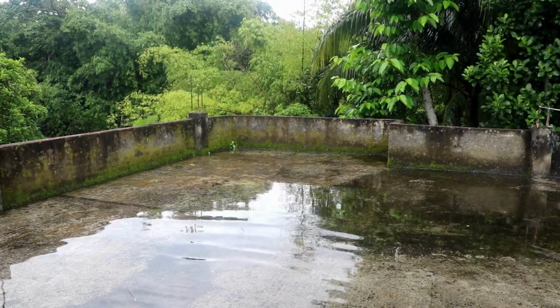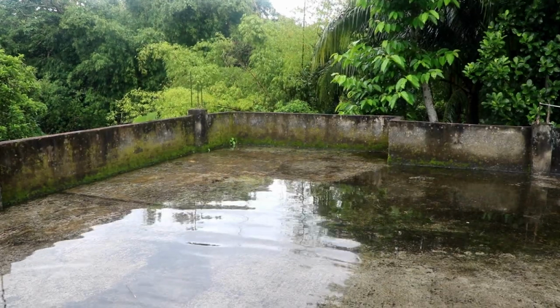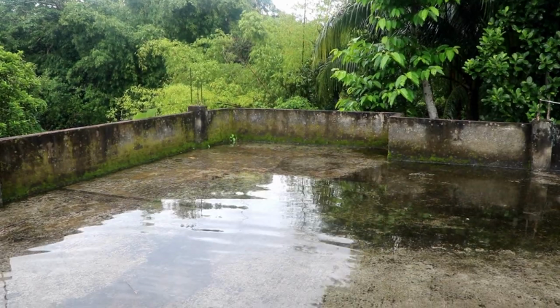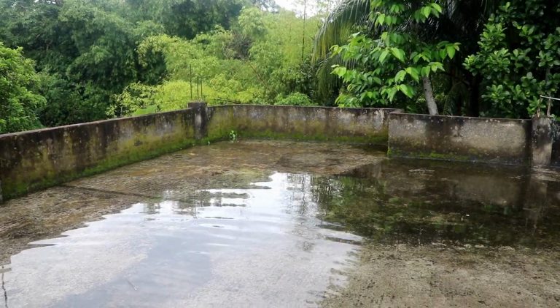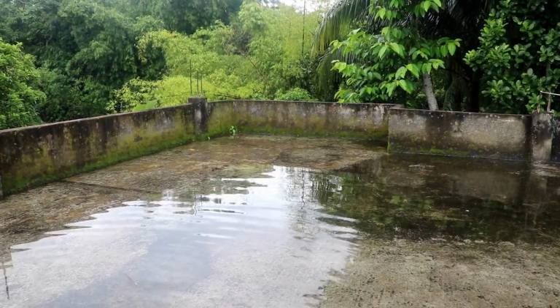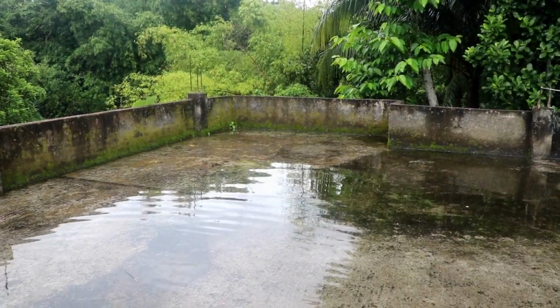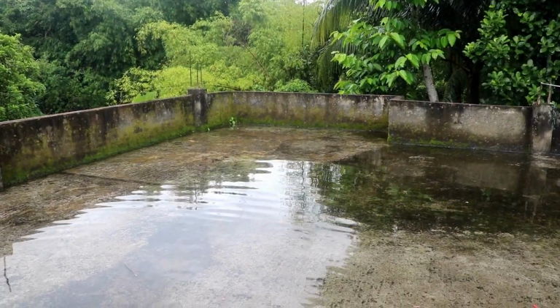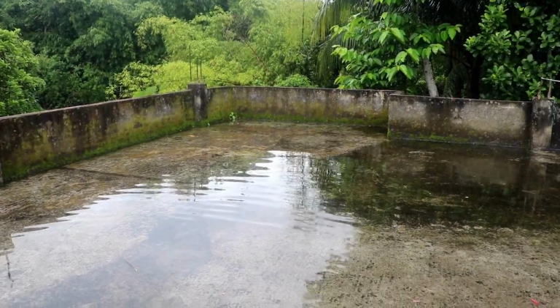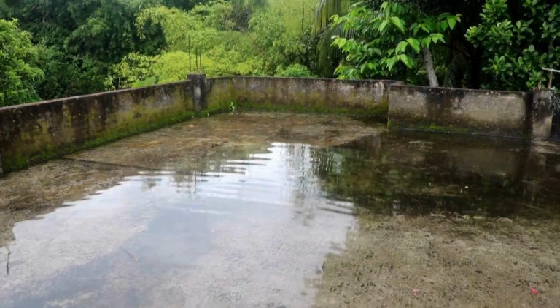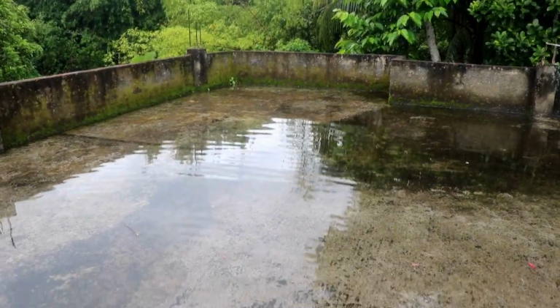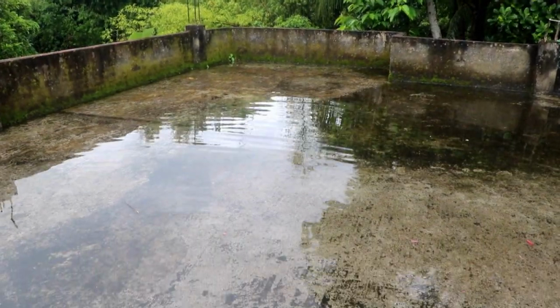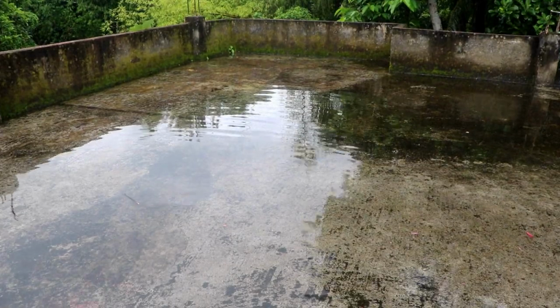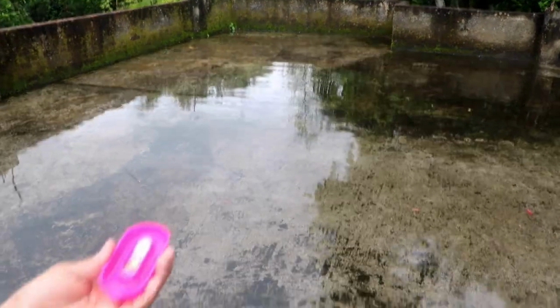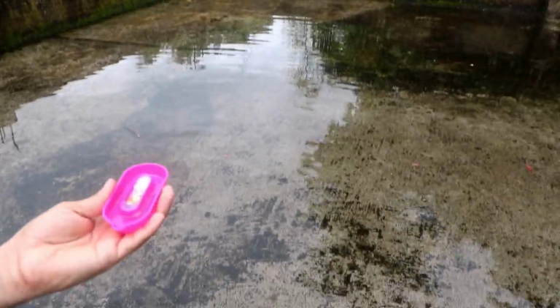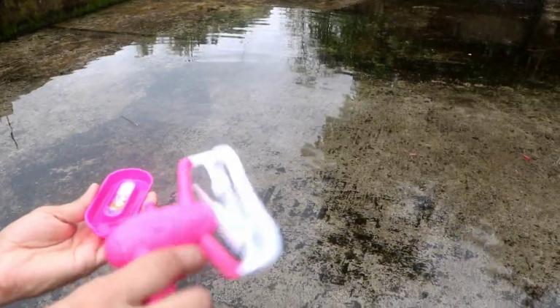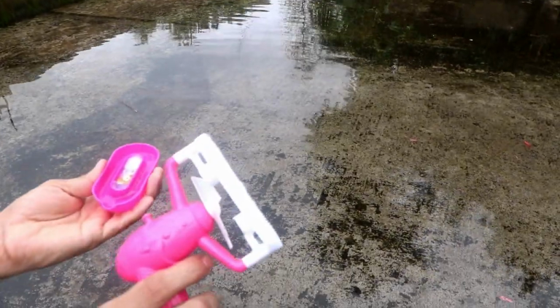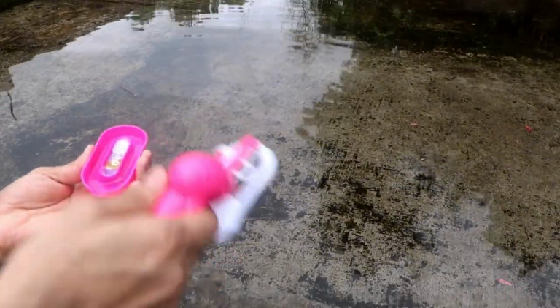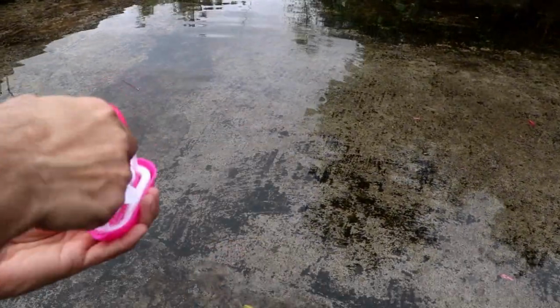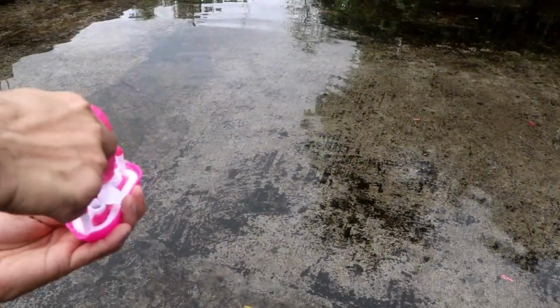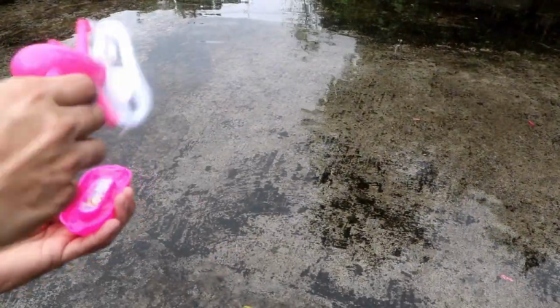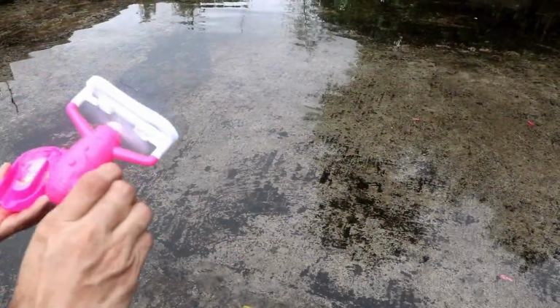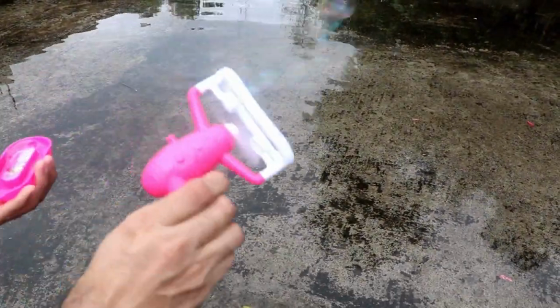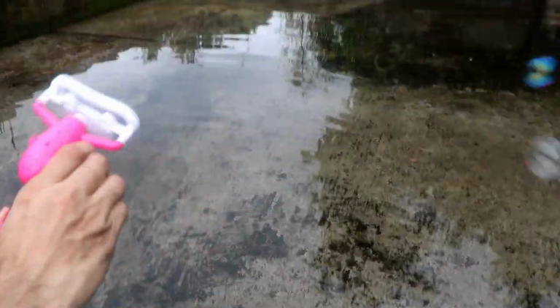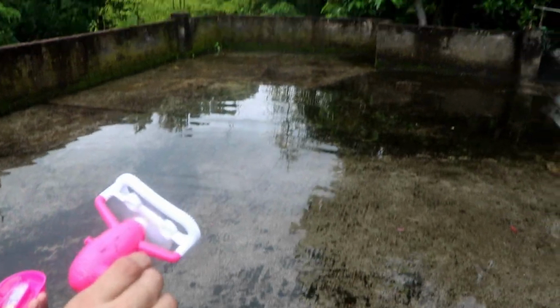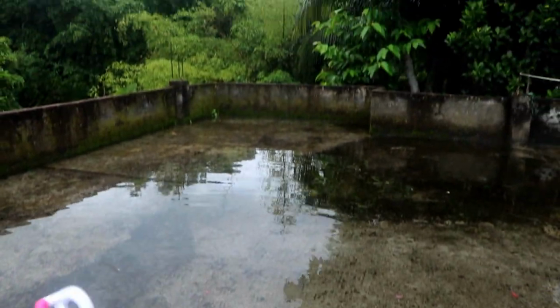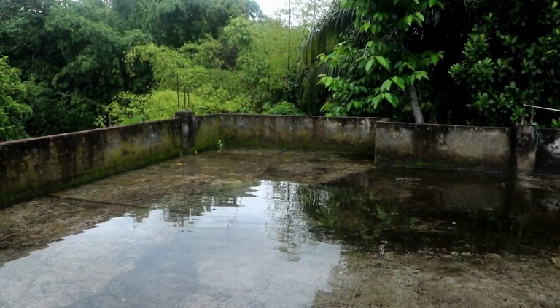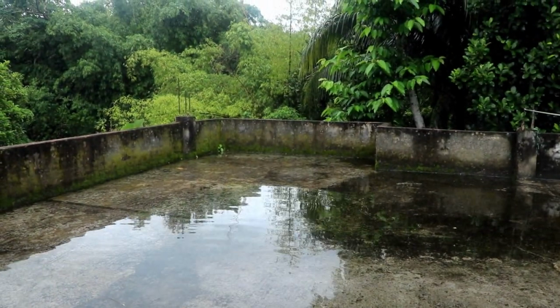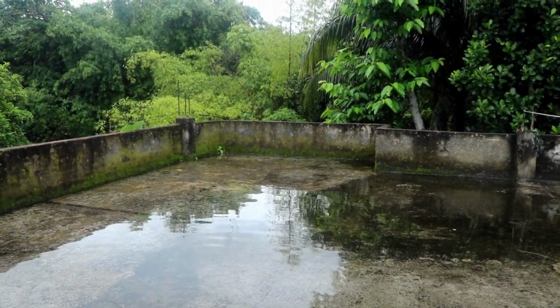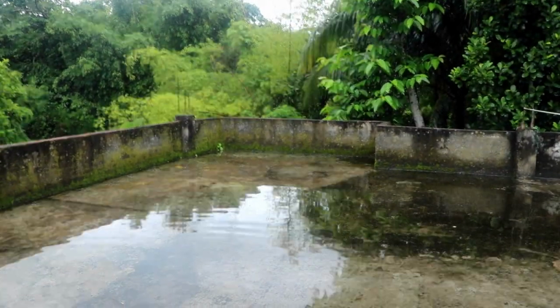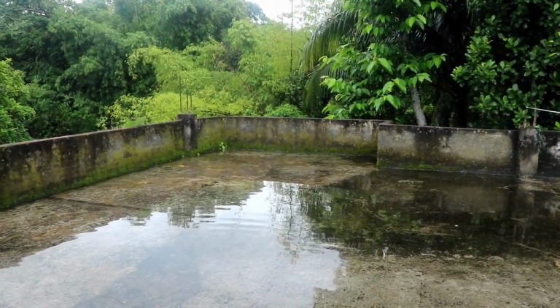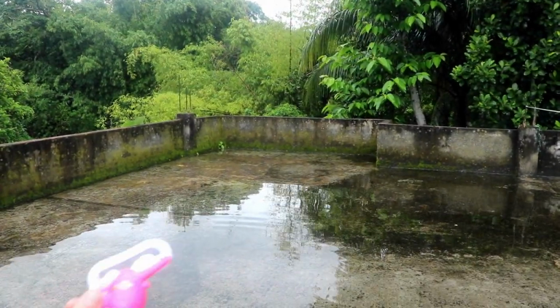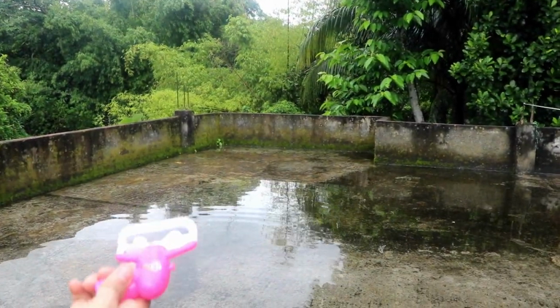Hello guys, welcome back to my another video. Today I'll show you a battery operated bubble gun.